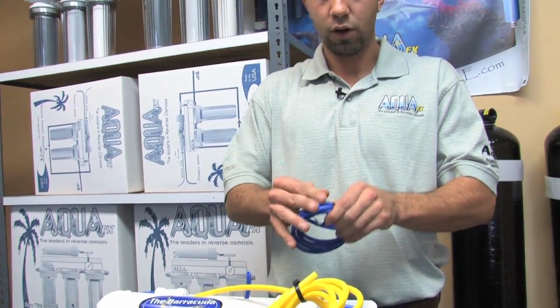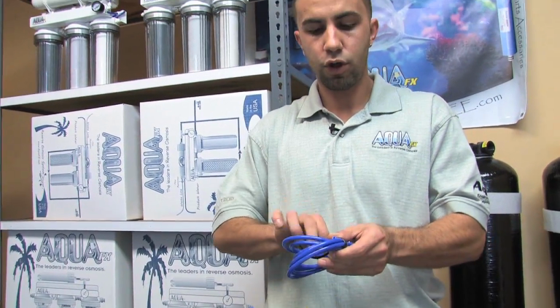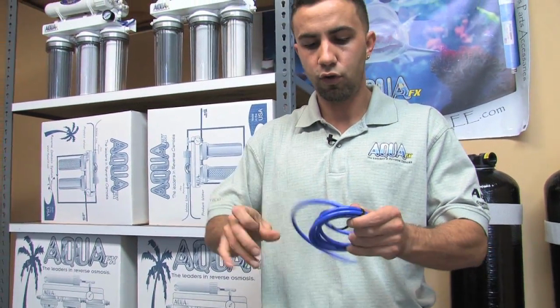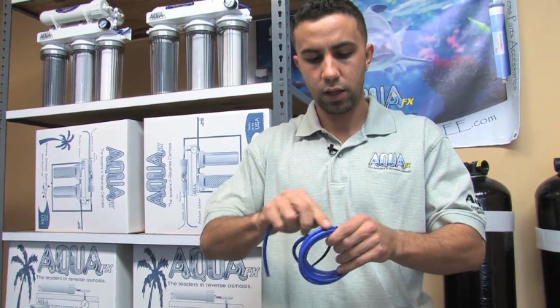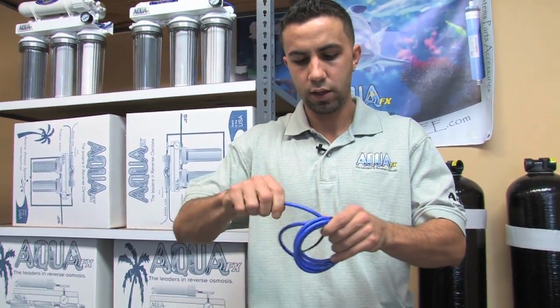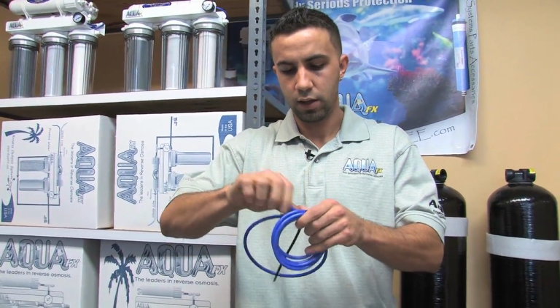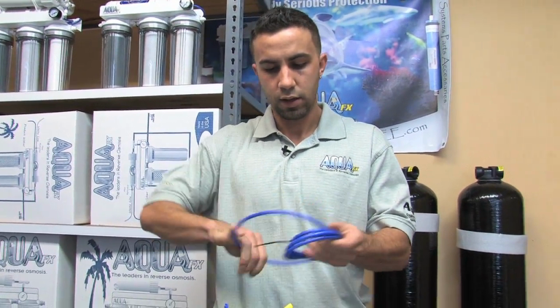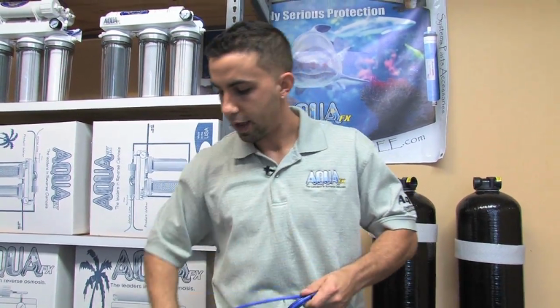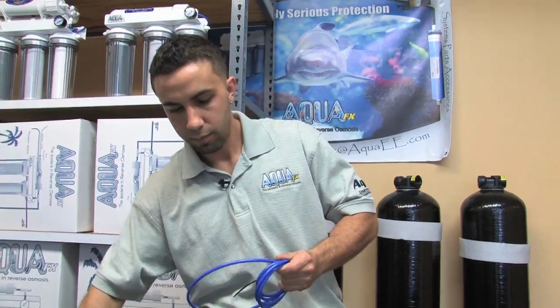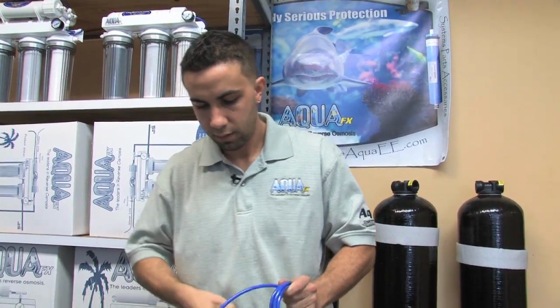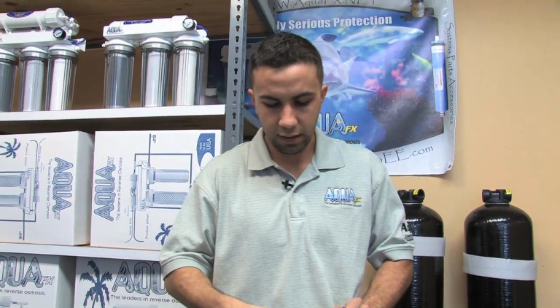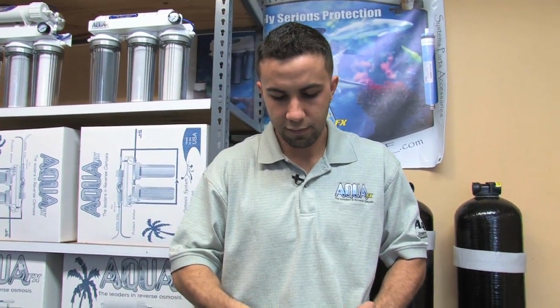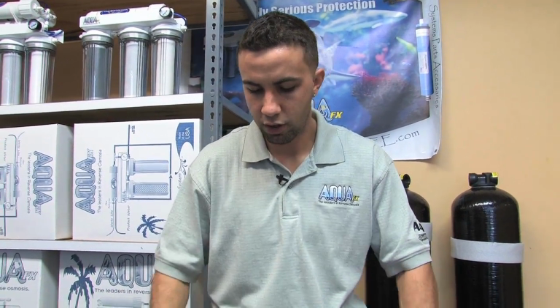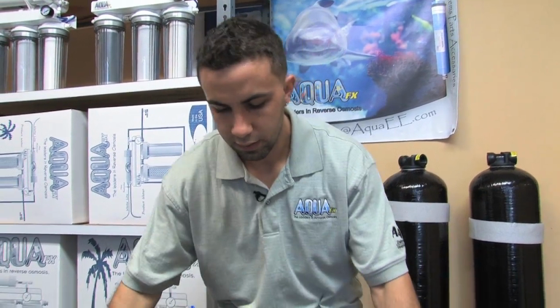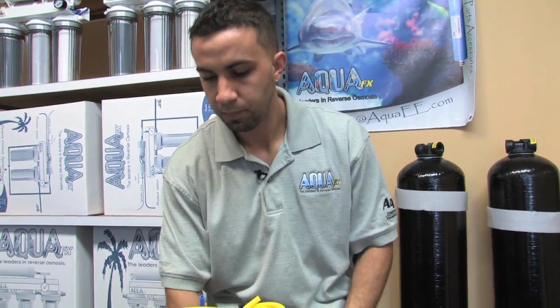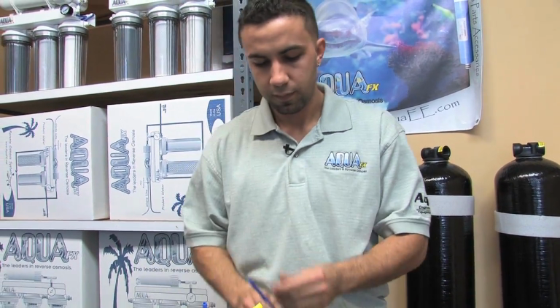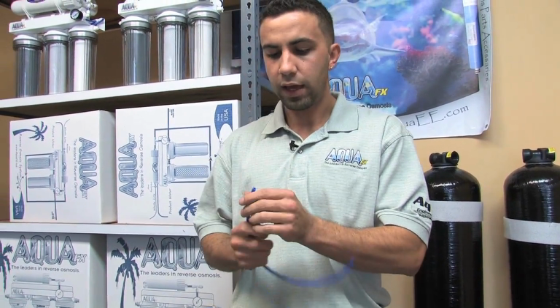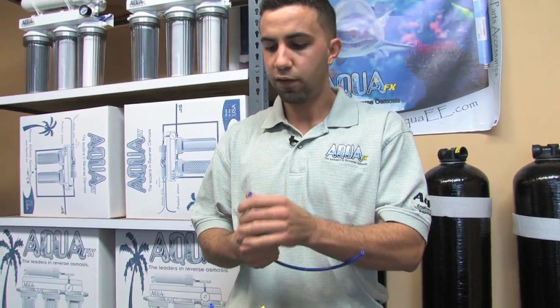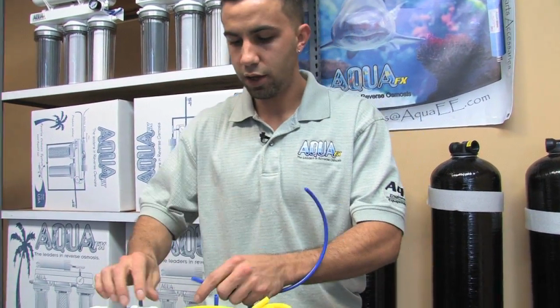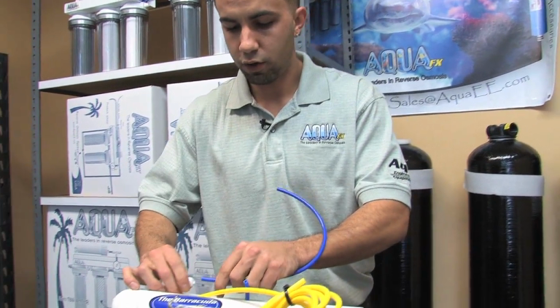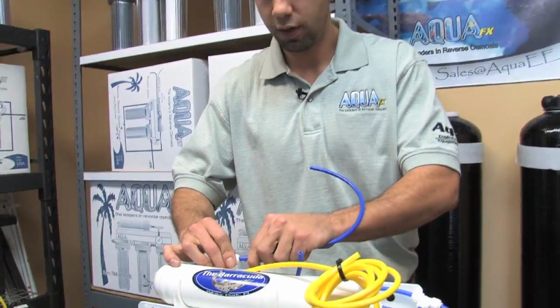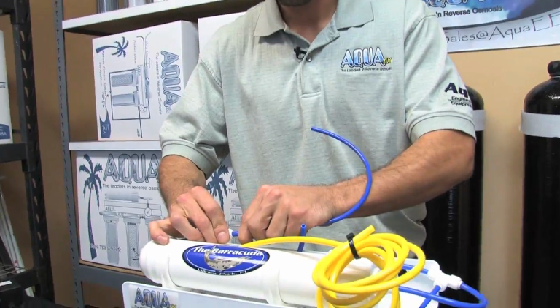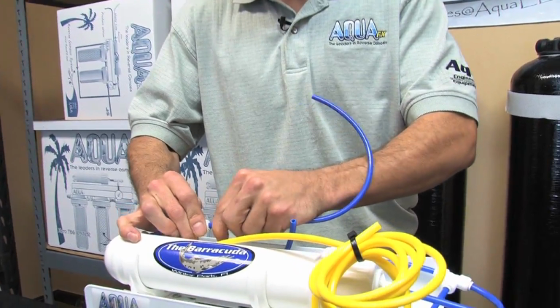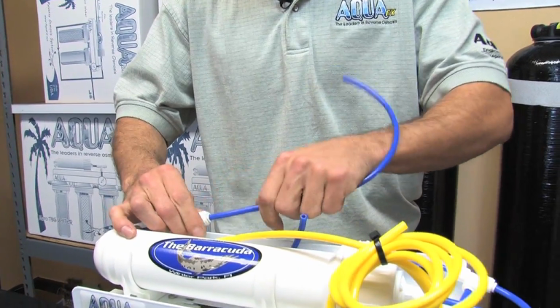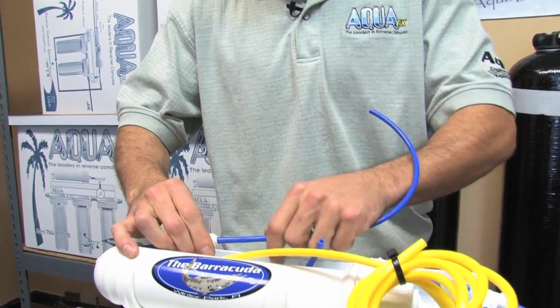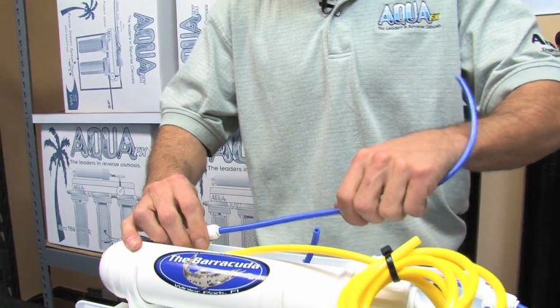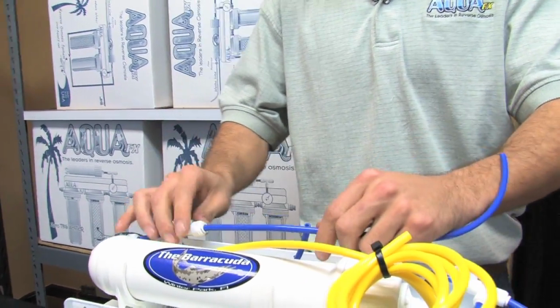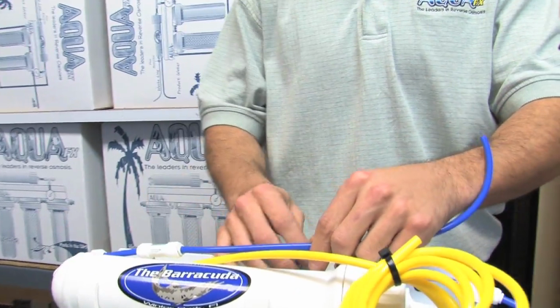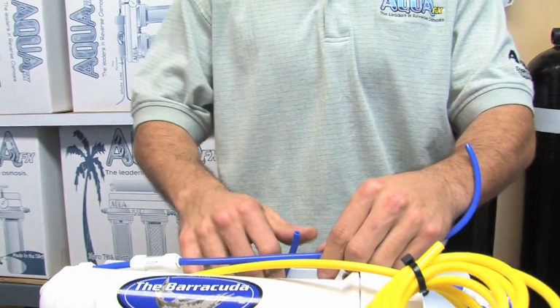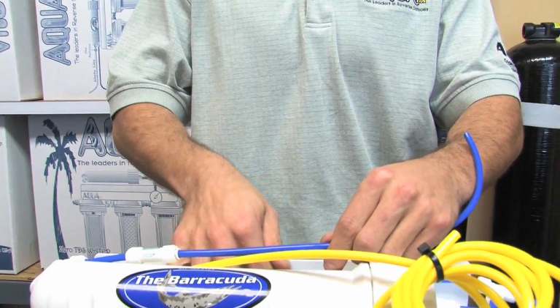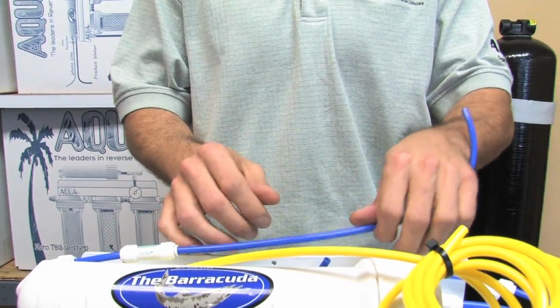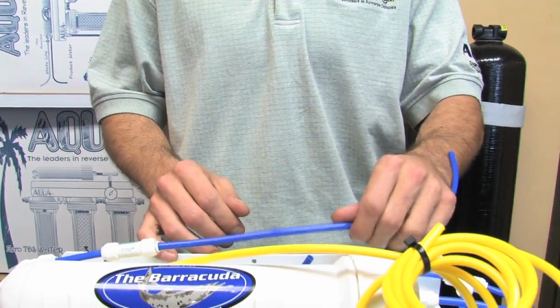I give the blue tubing a nice flat cut, just like we're used to doing, and push it into the other end of the check valve.